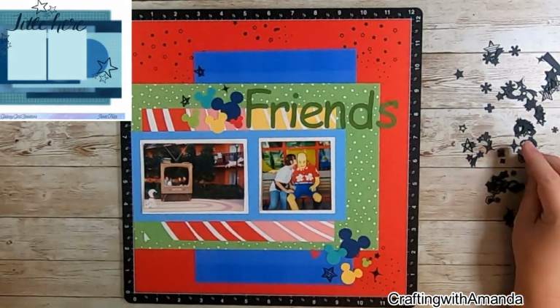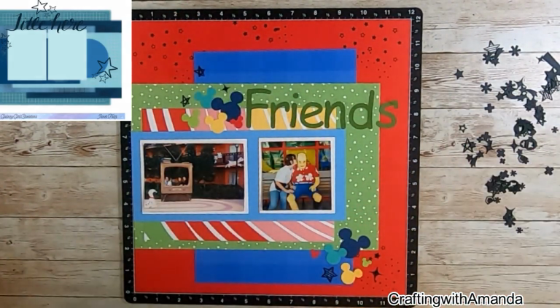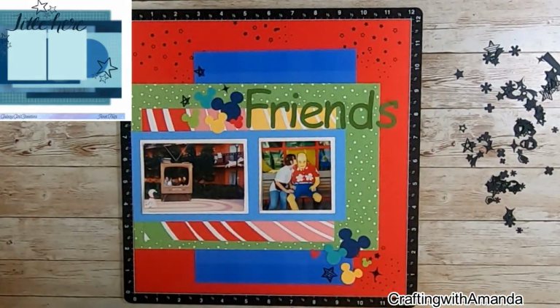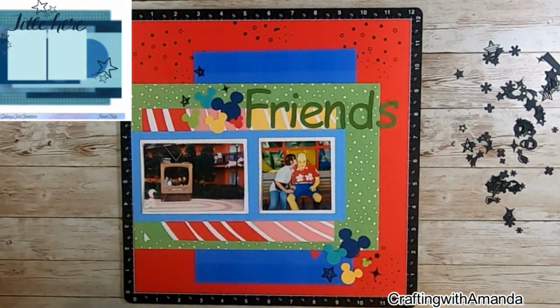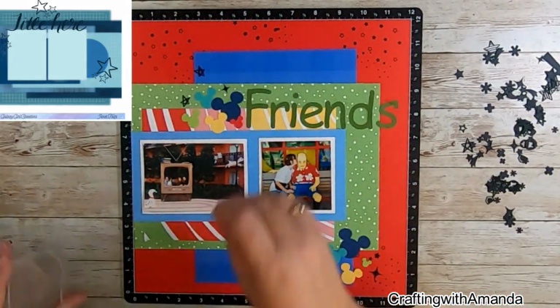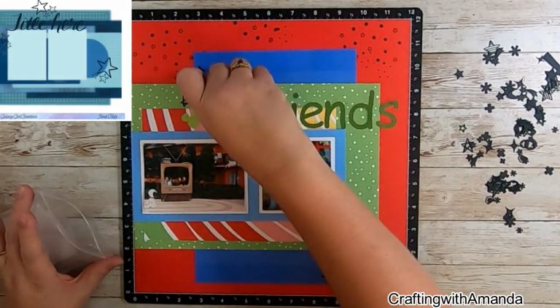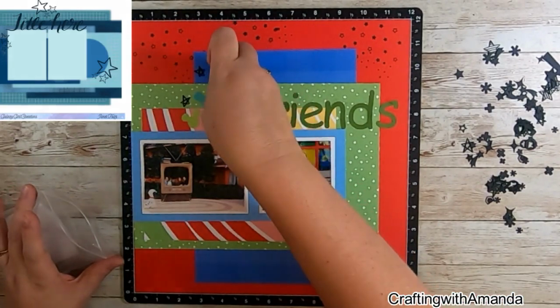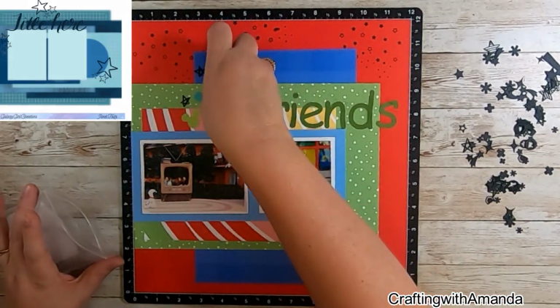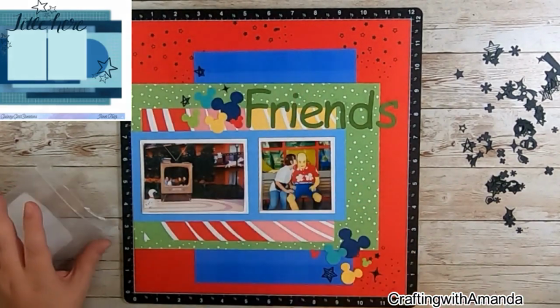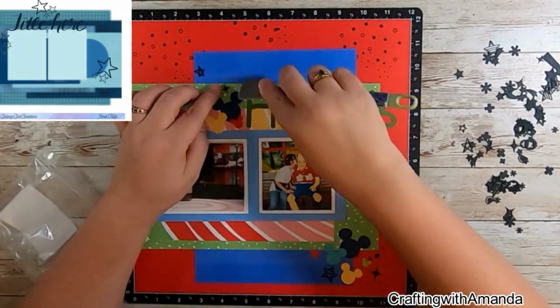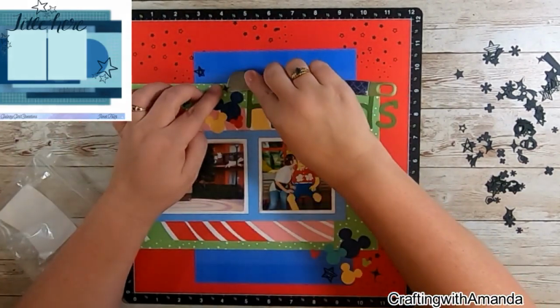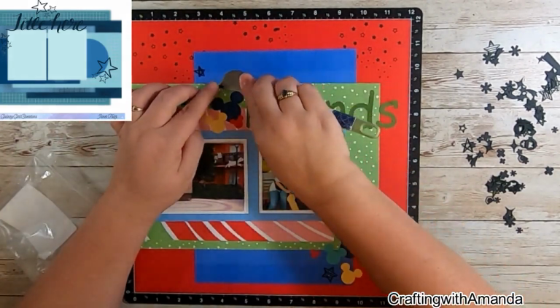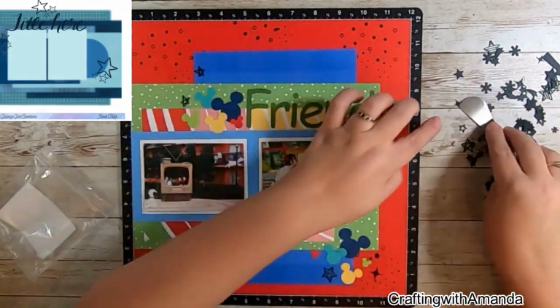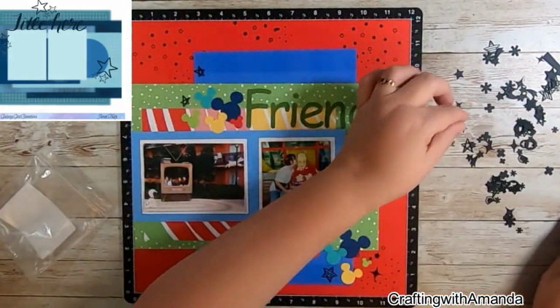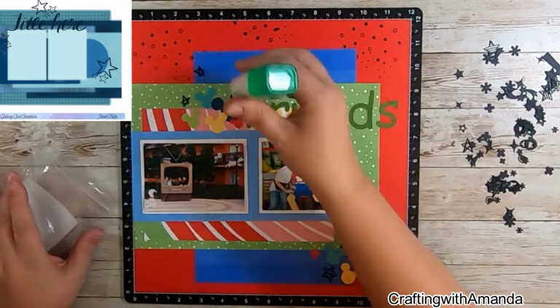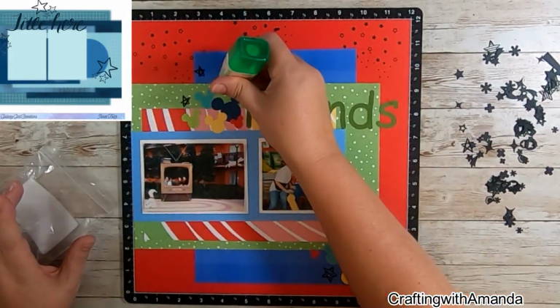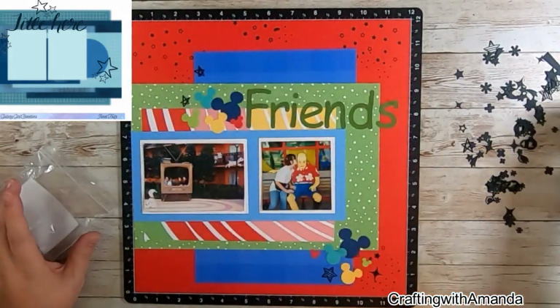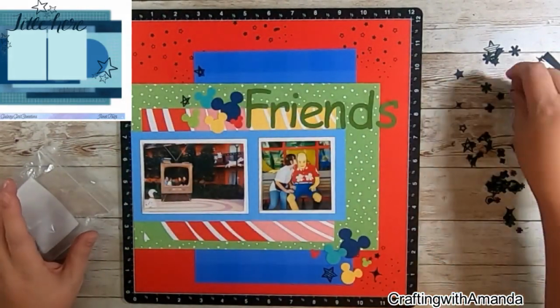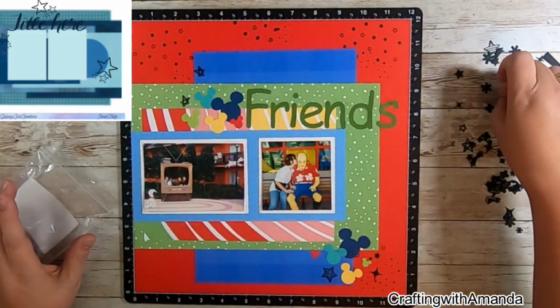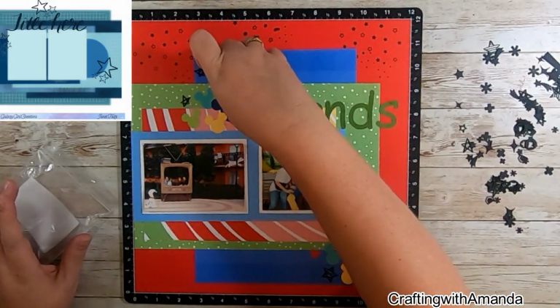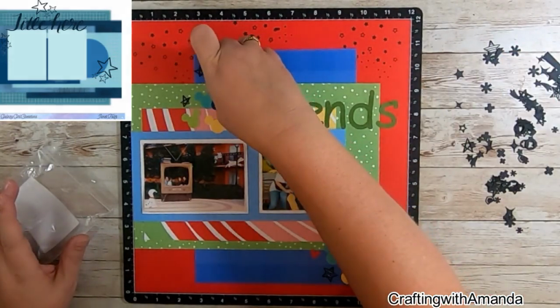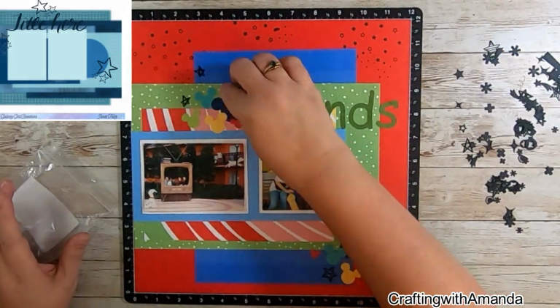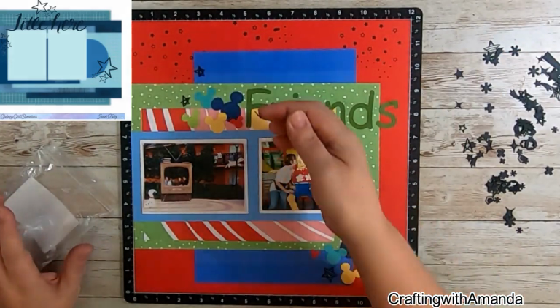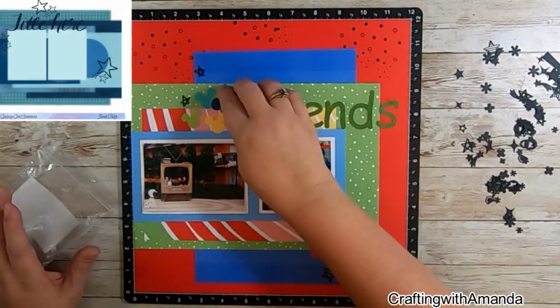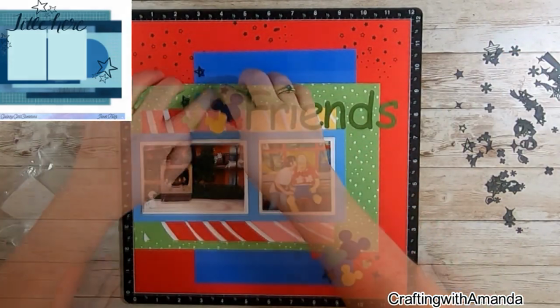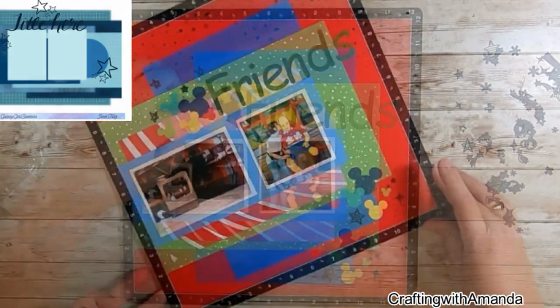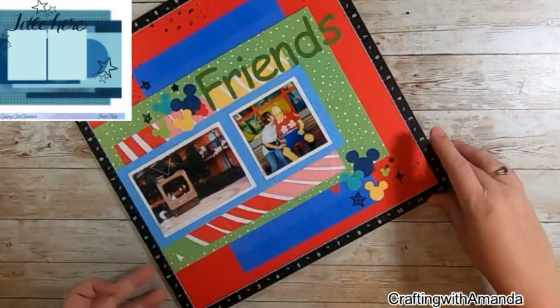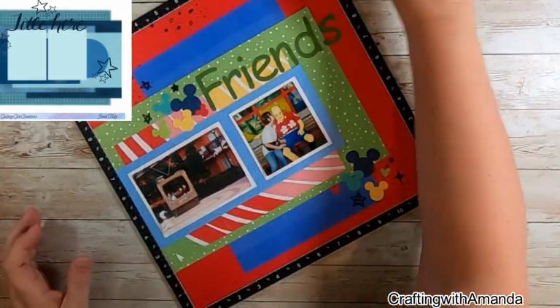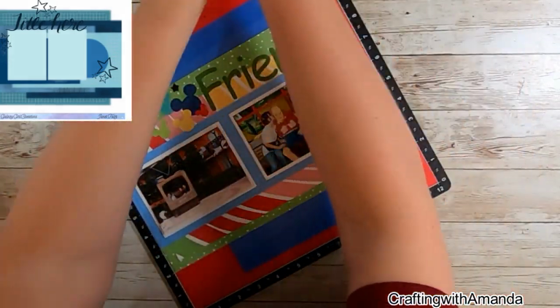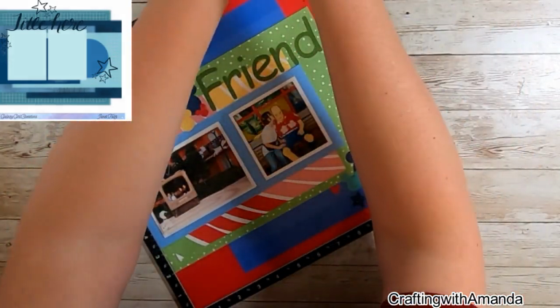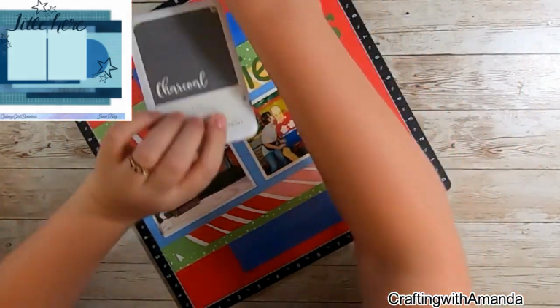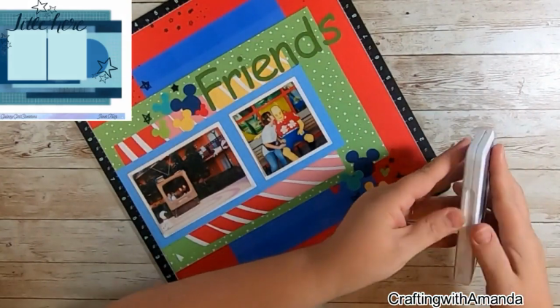Here I'm putting on some of these die cut stars, and then I realized I didn't like that one there. I liked it down in the bottom when it was in with the other stars stamping, but I didn't like it there on the green — for whatever reason it bothered me.